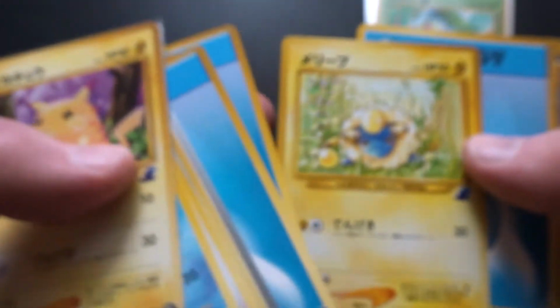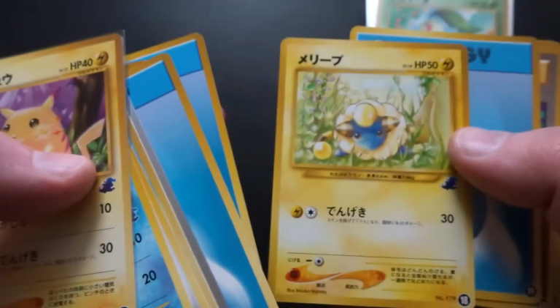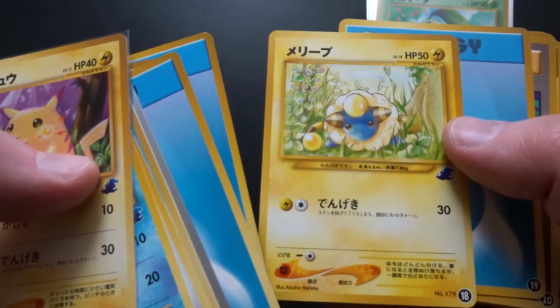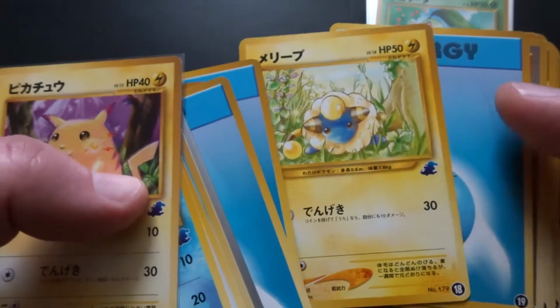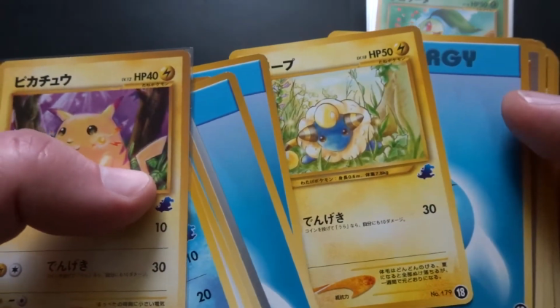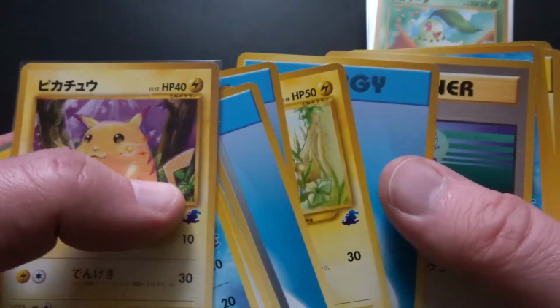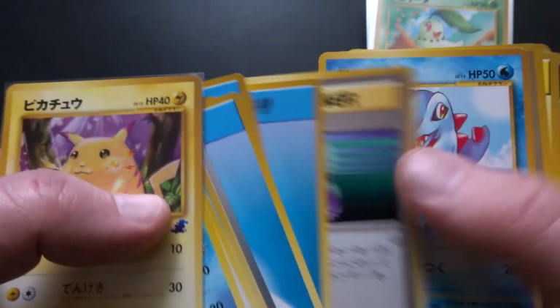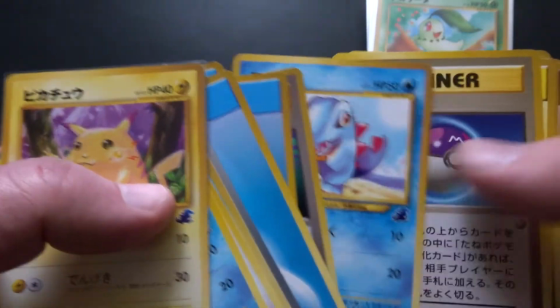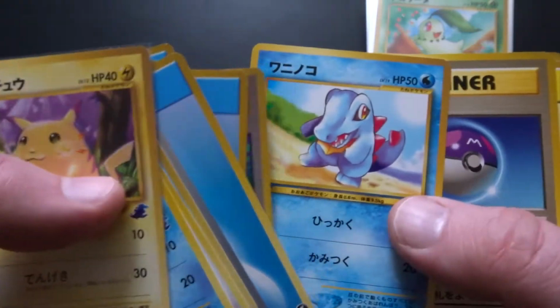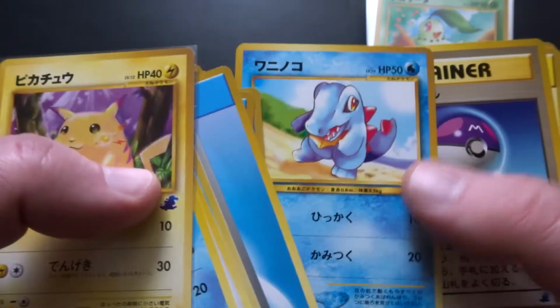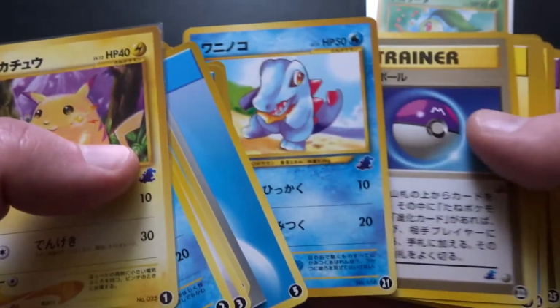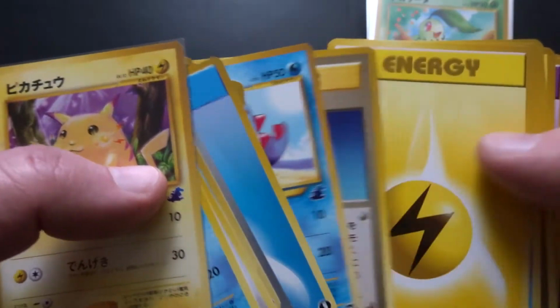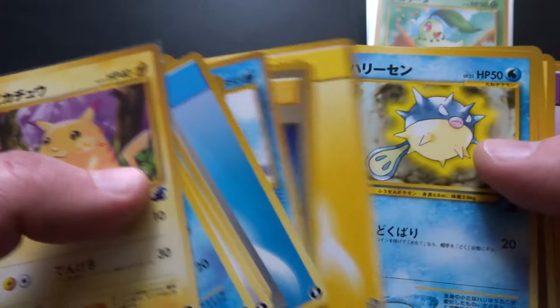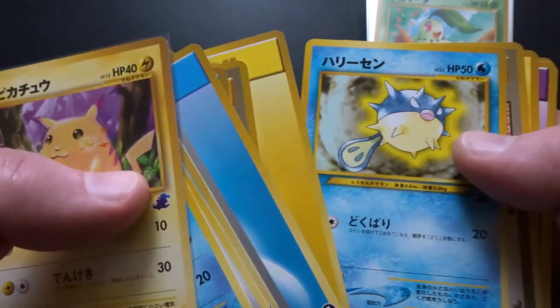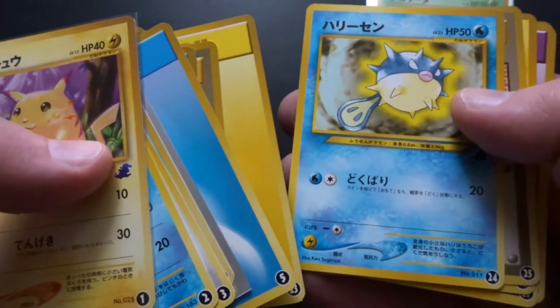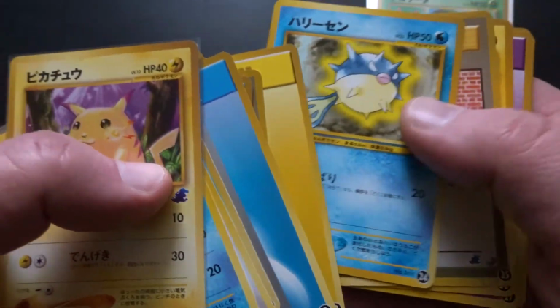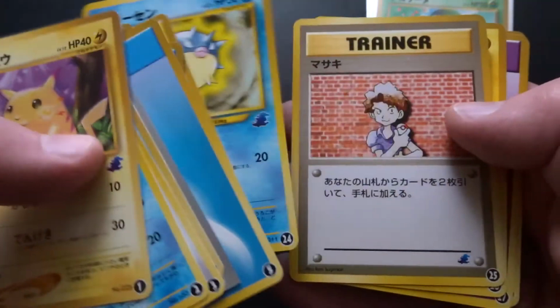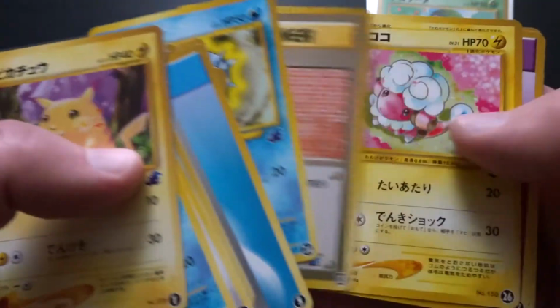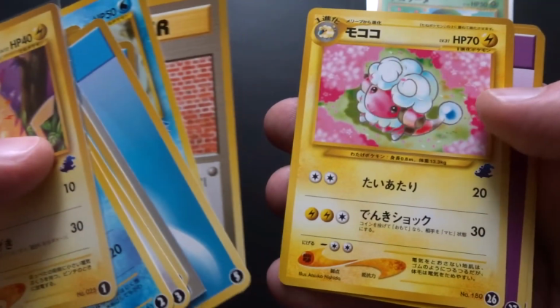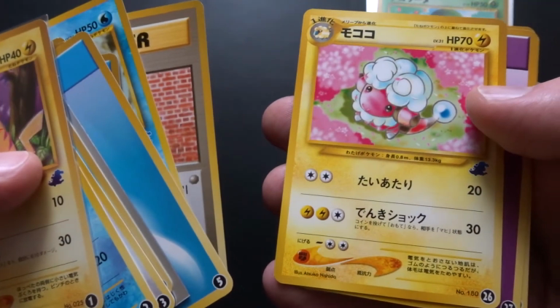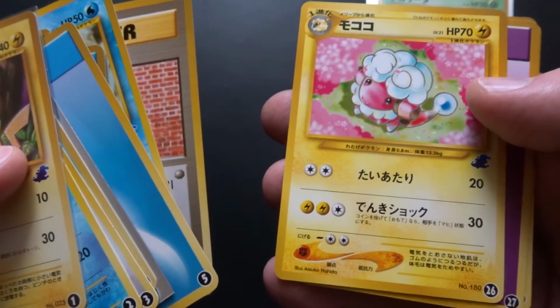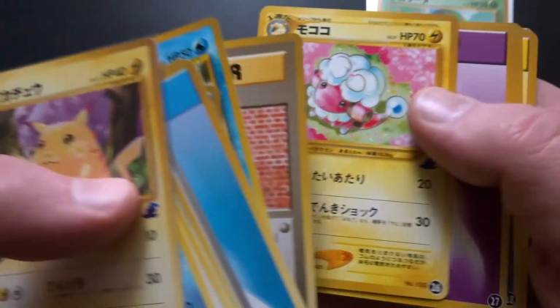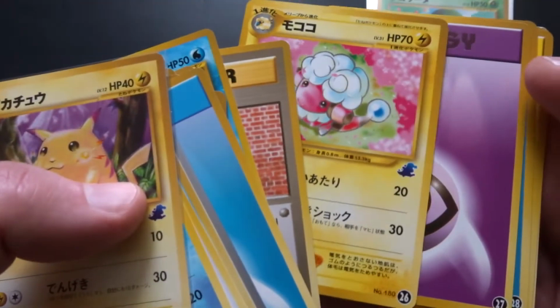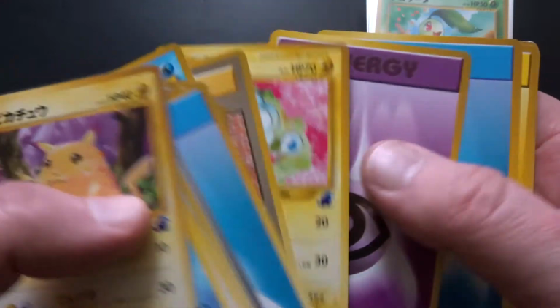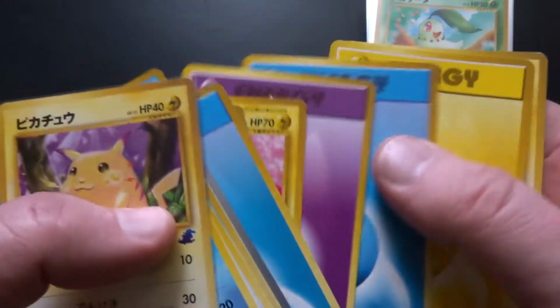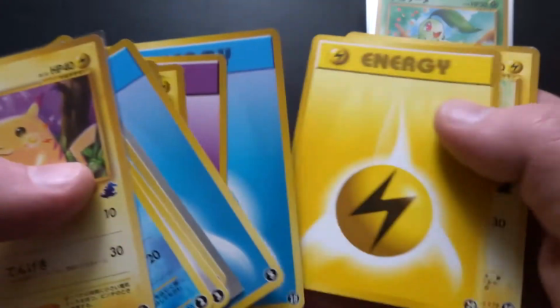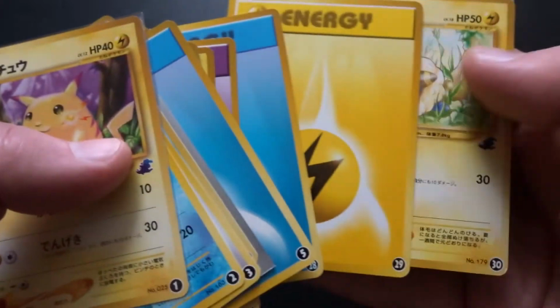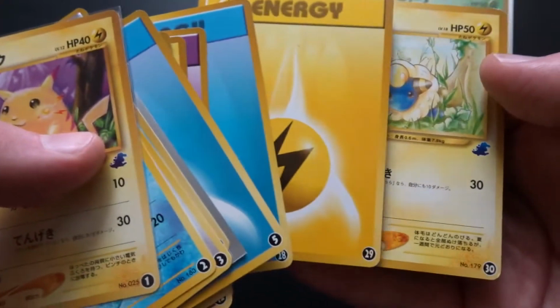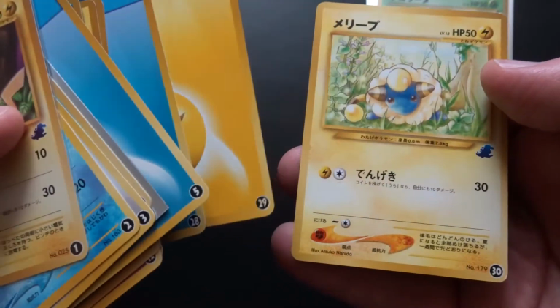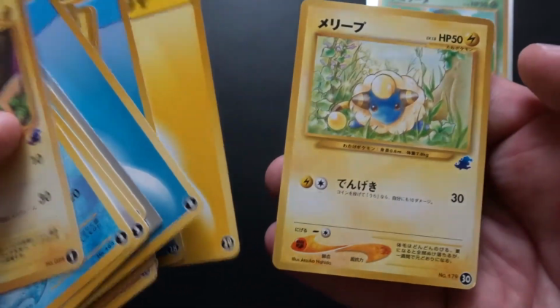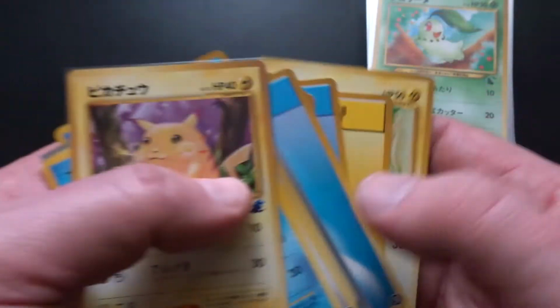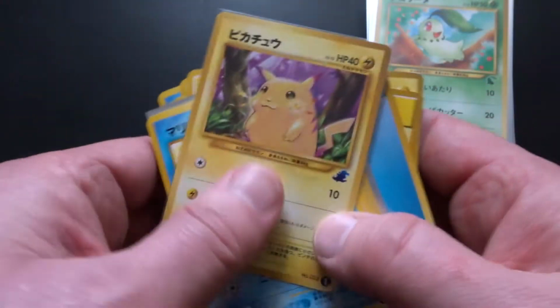We've got Mareep, which is not an exclusive art, but I think the Flaaffy is. It goes through to number 30 where we have another Mareep.